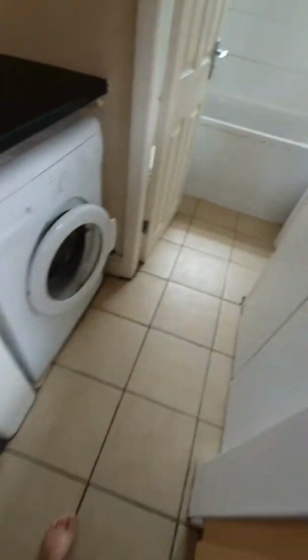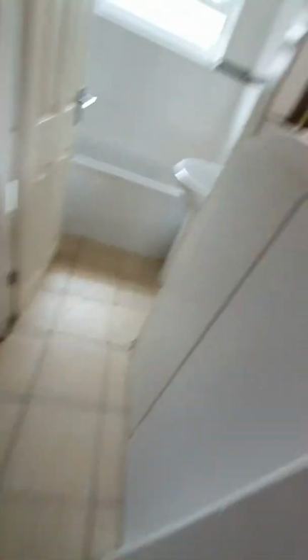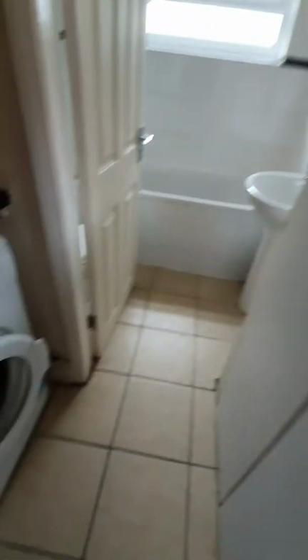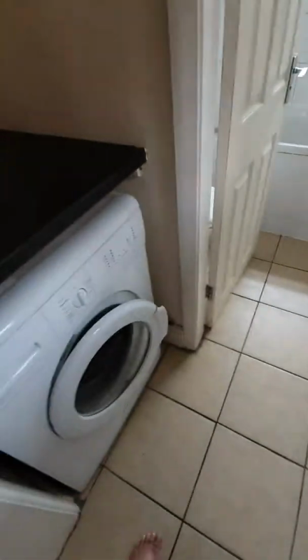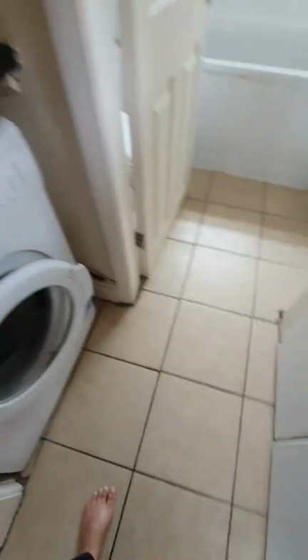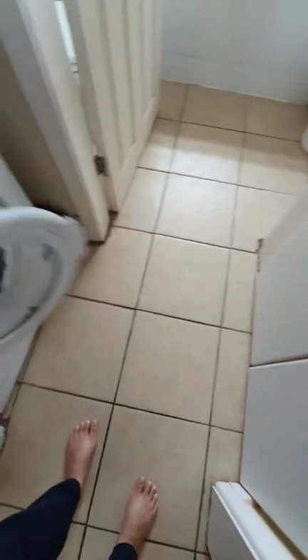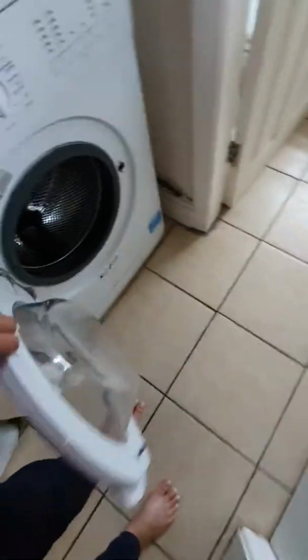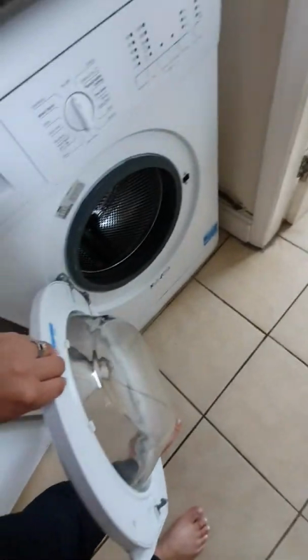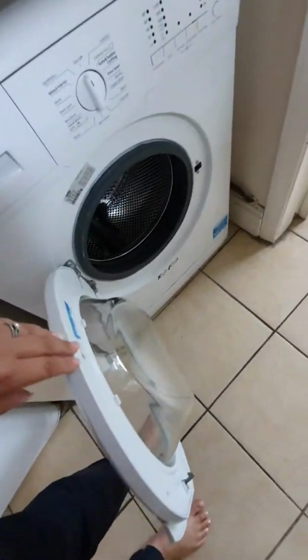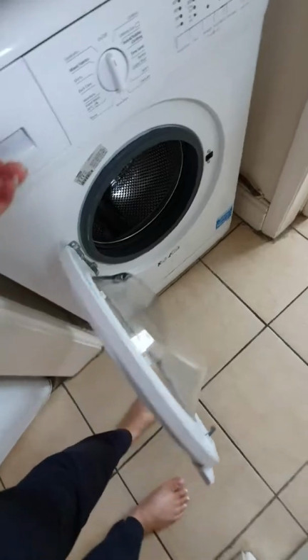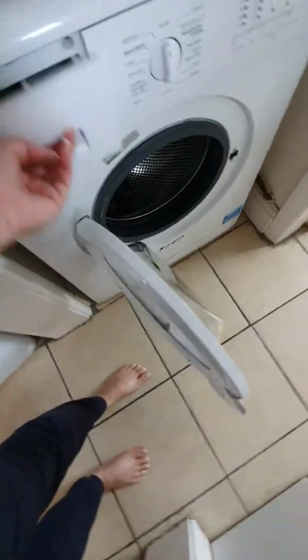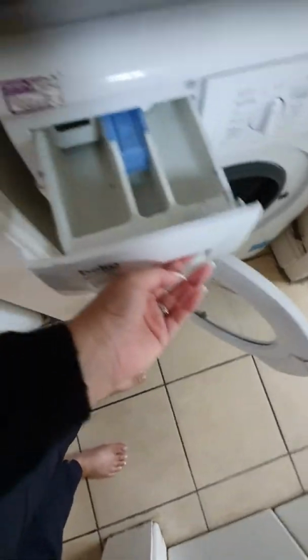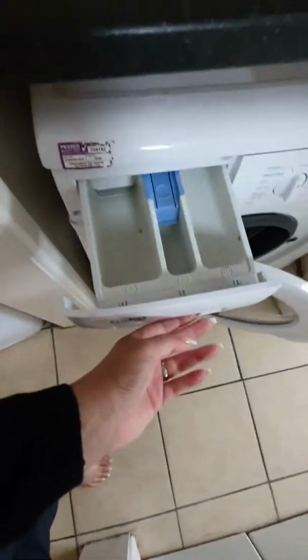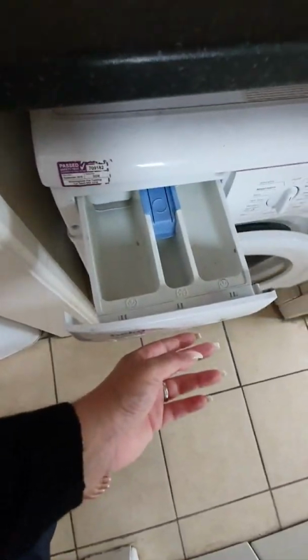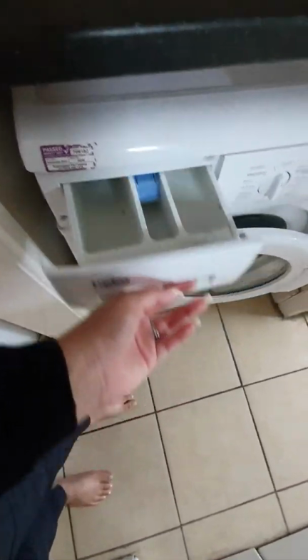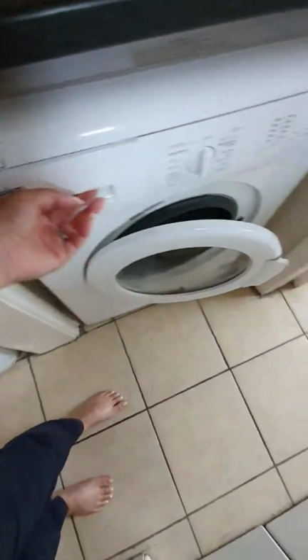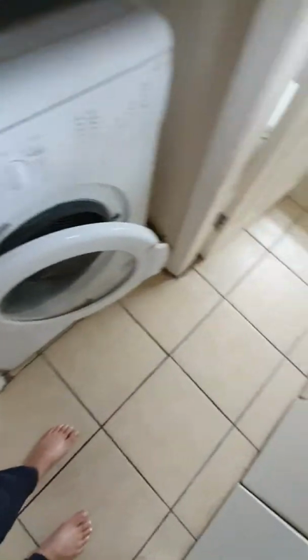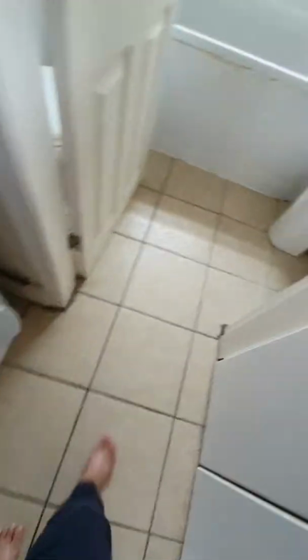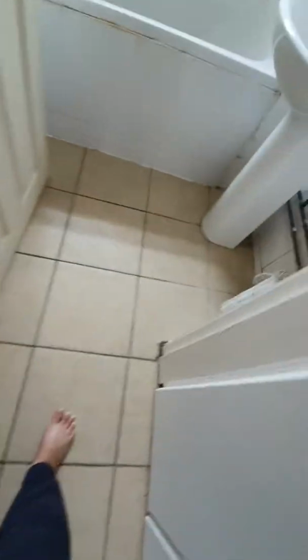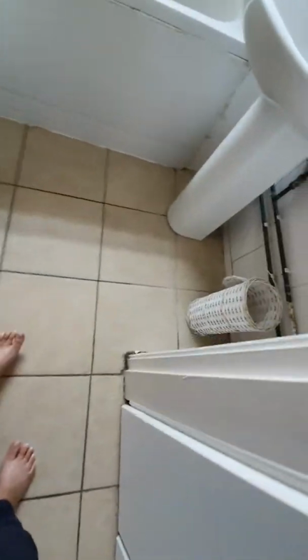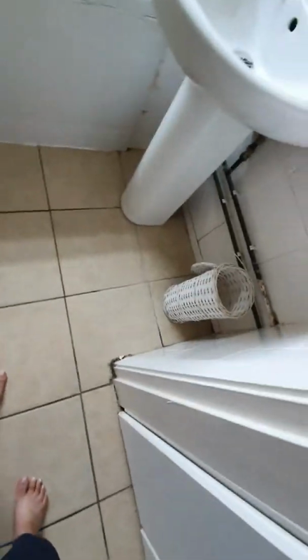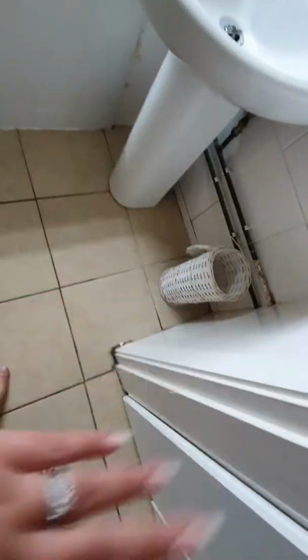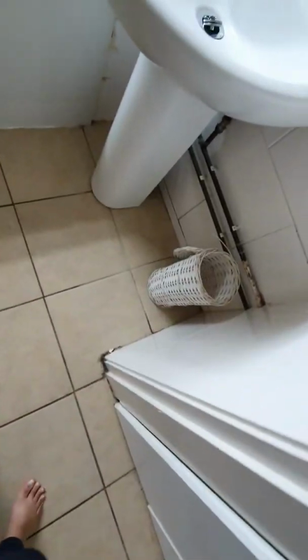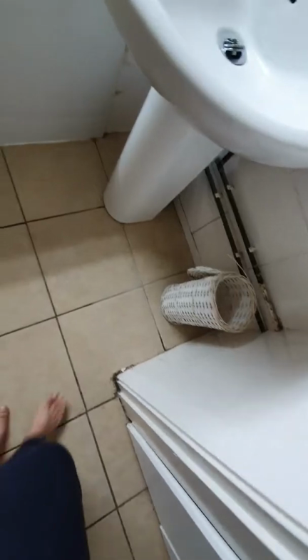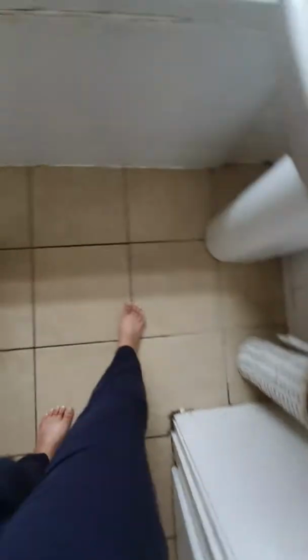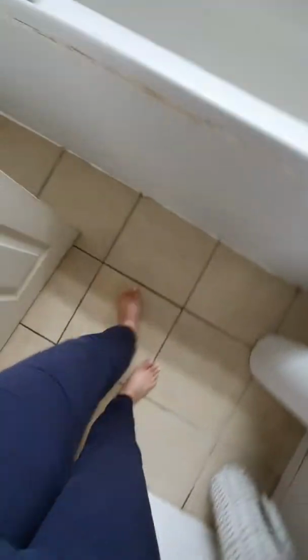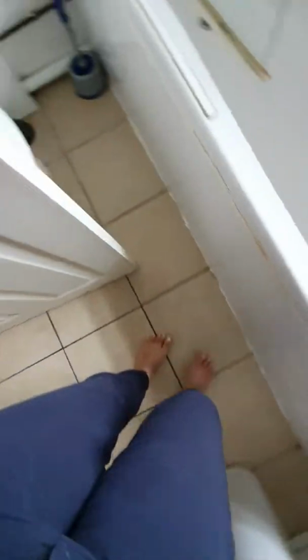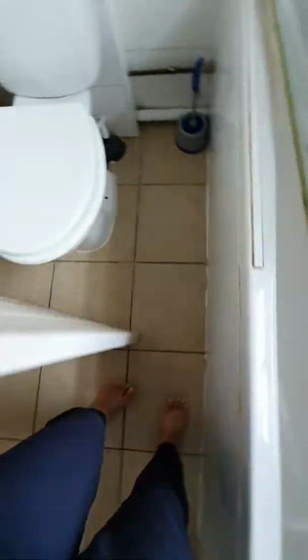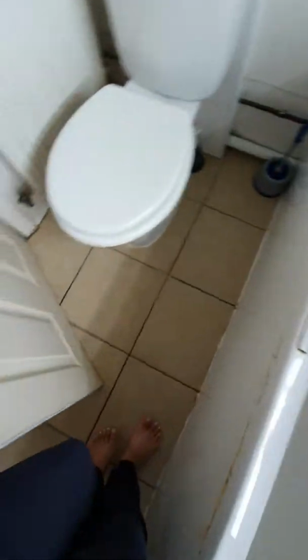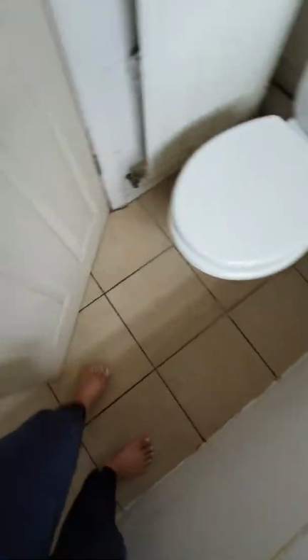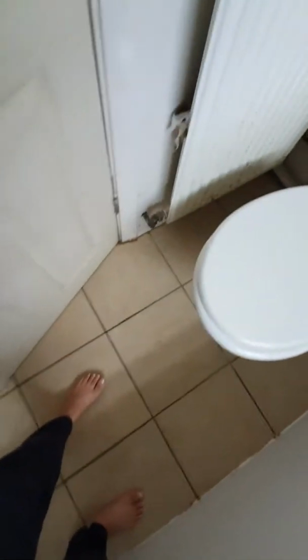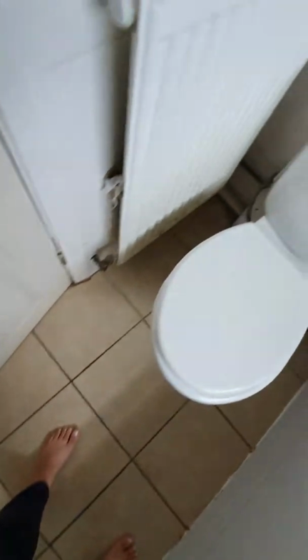The utility area is clean. The washing machine tray is also clean. The bathroom floor is all clean, free from any dirt and any dust.